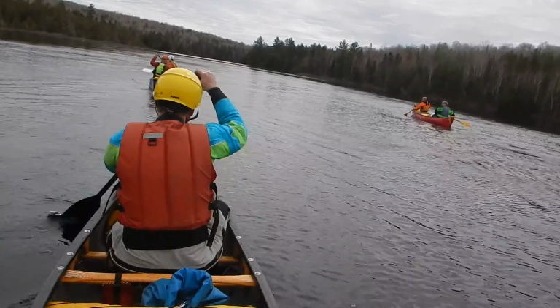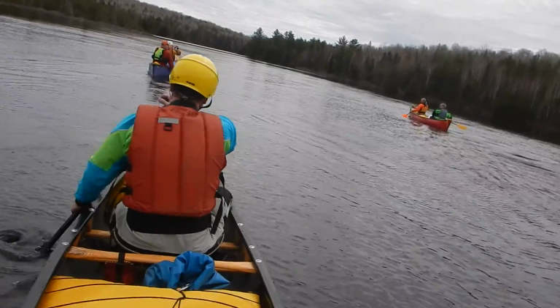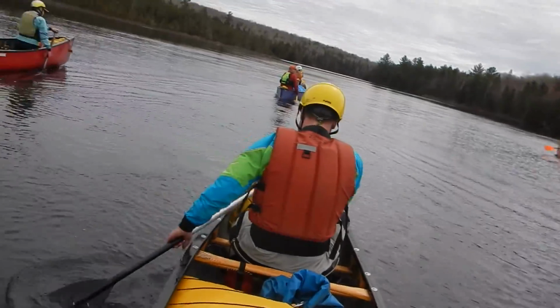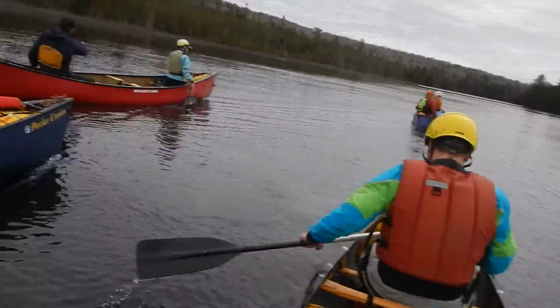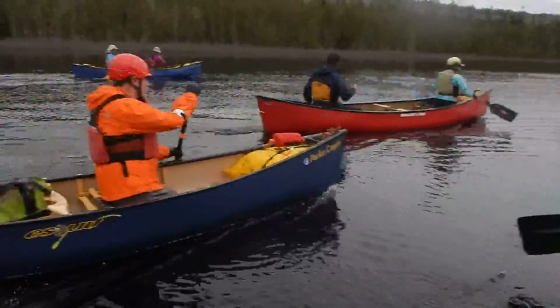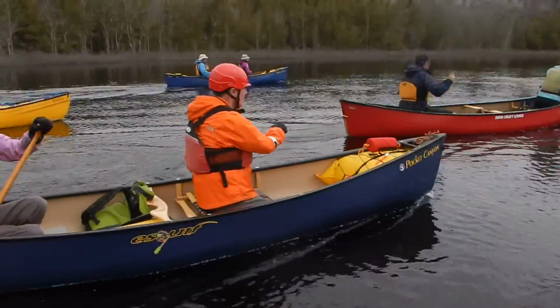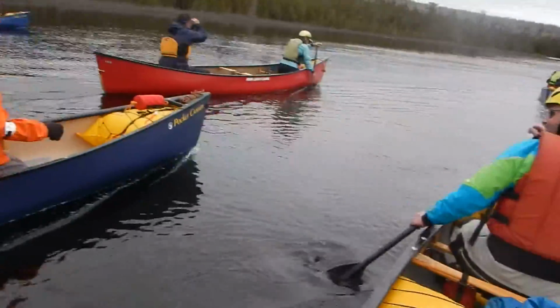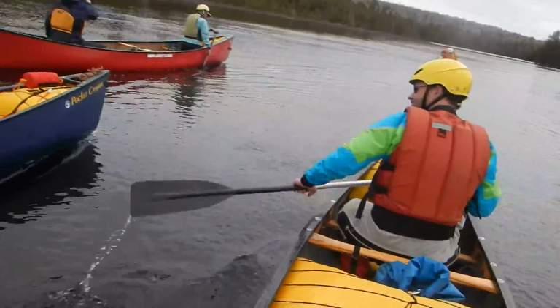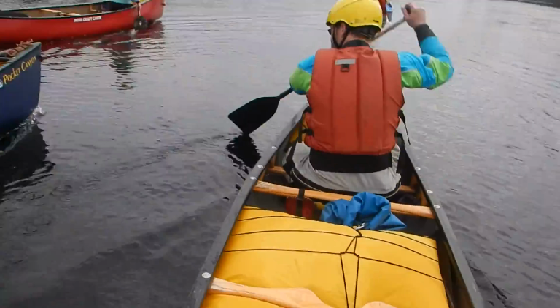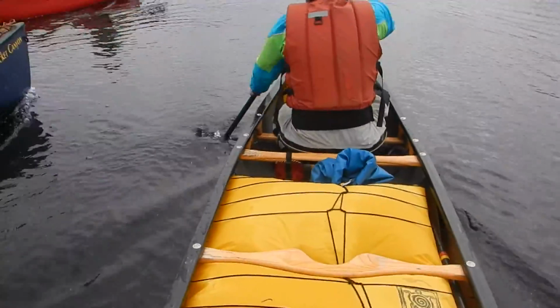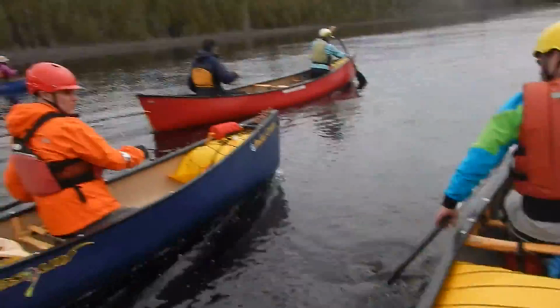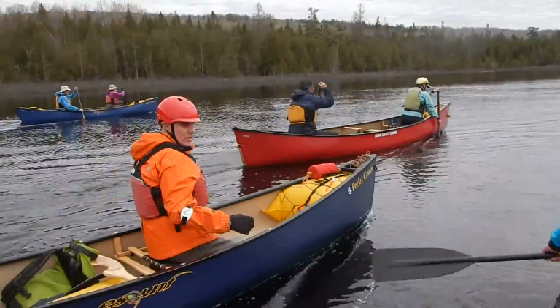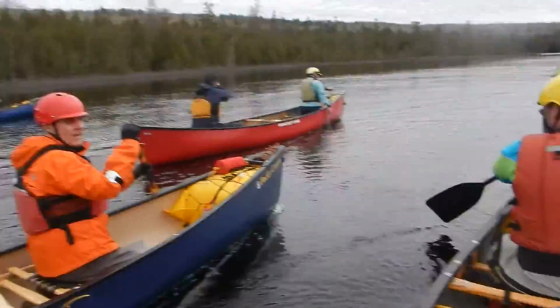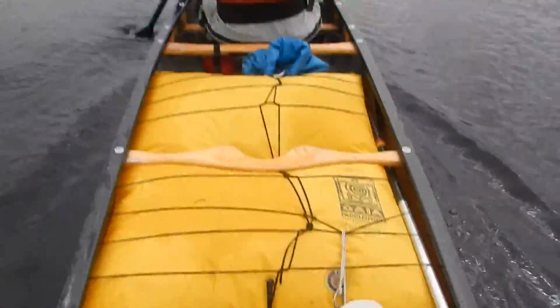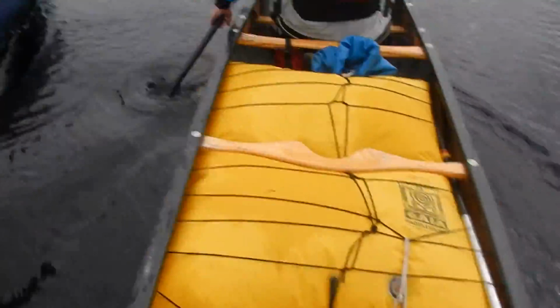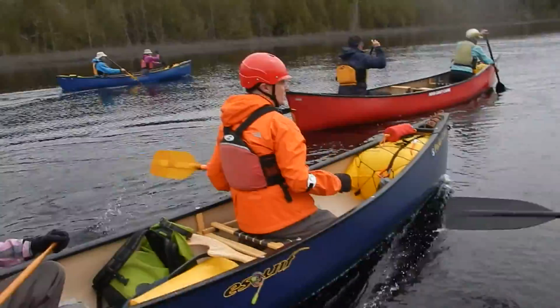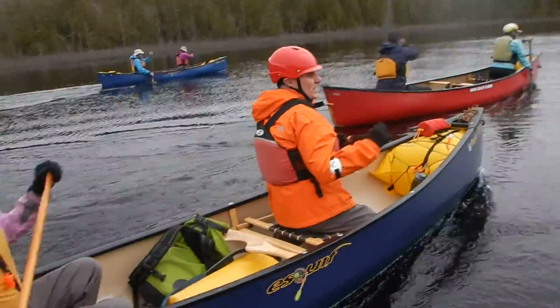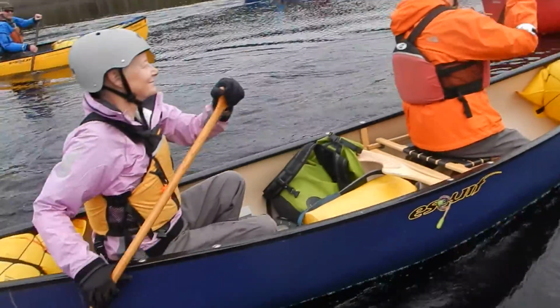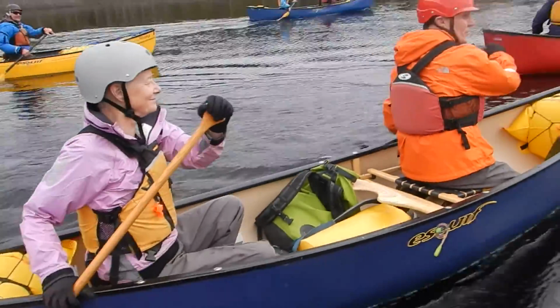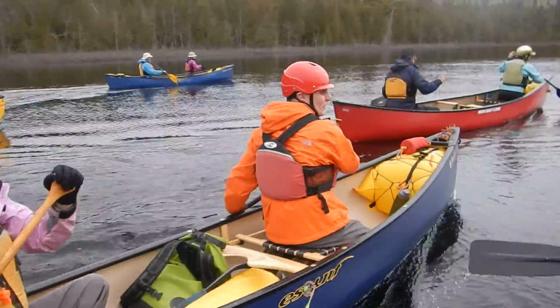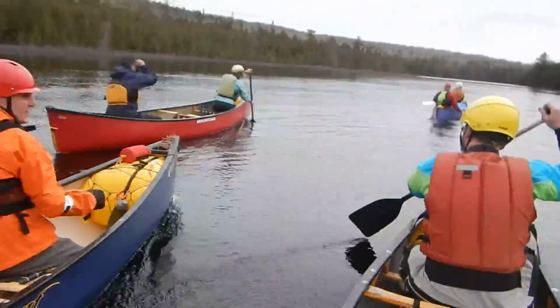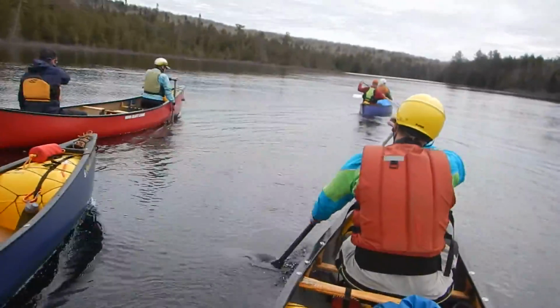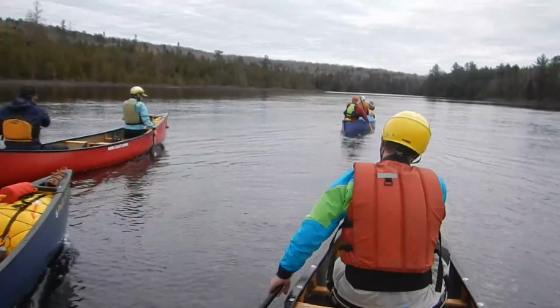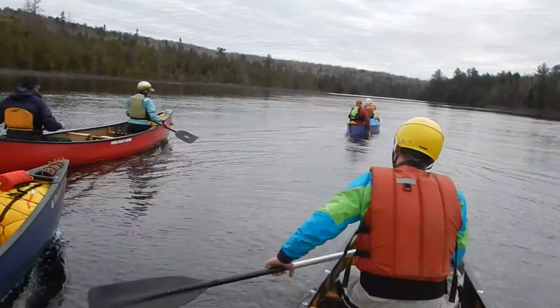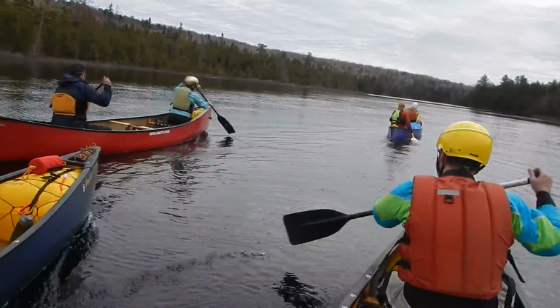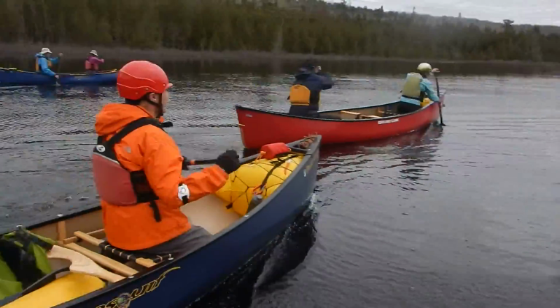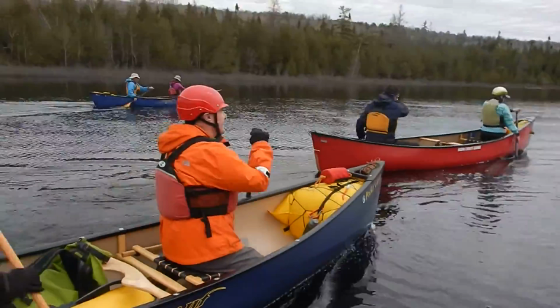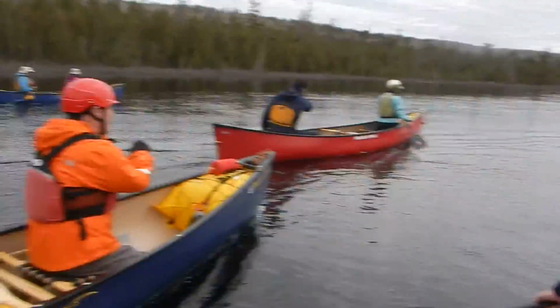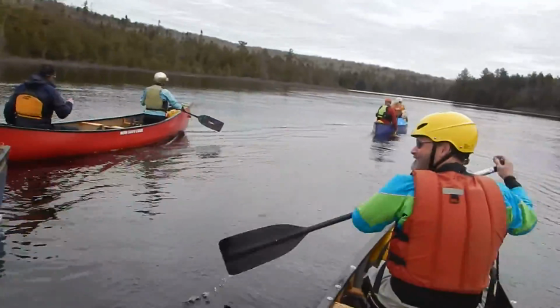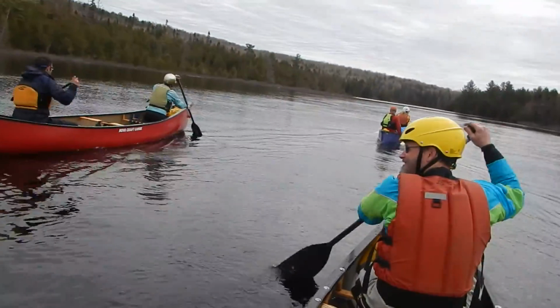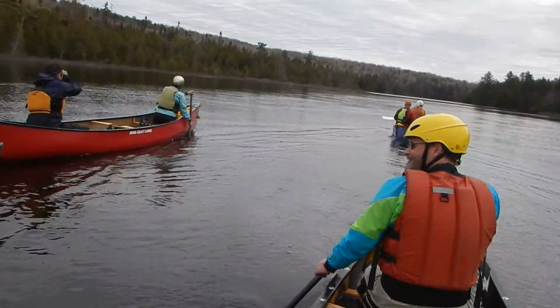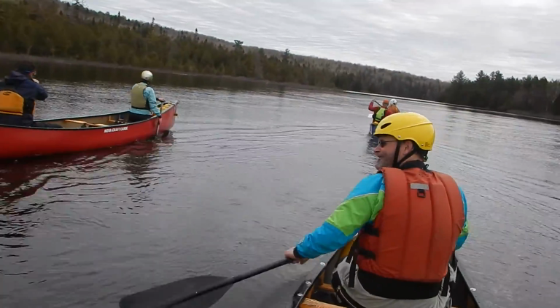When Hillary and I got married, I had six canoes and she had two. This is ridiculous — there's only two of us. One foot in each canoe, let's go!